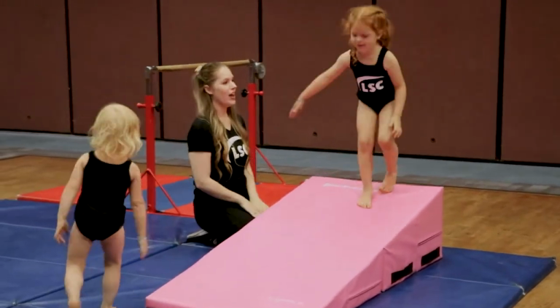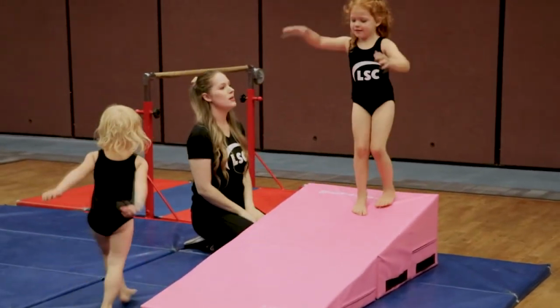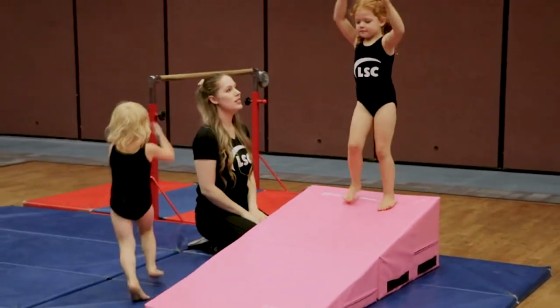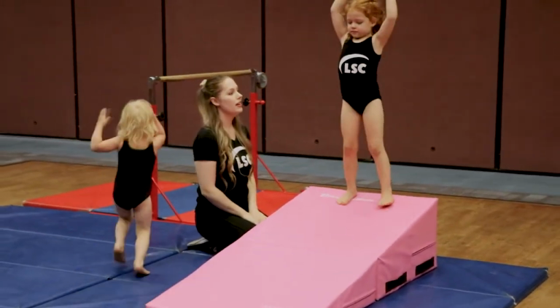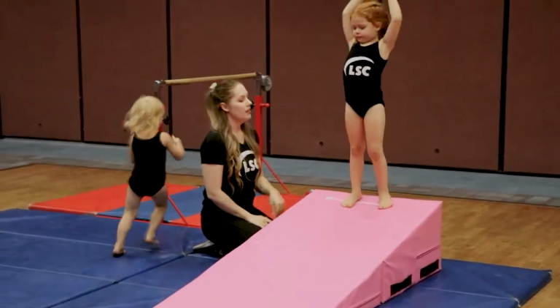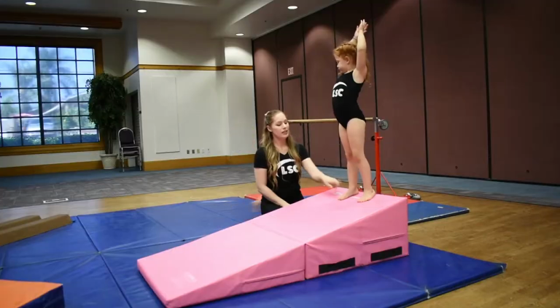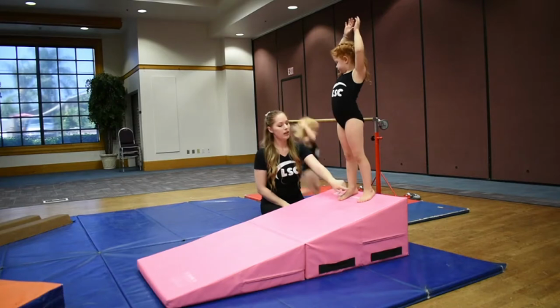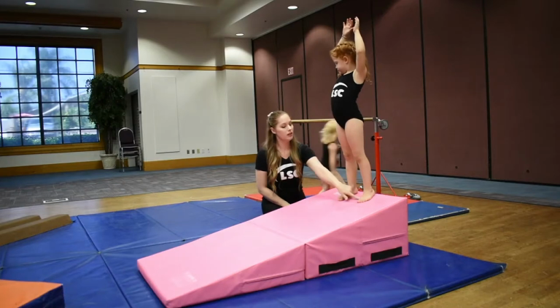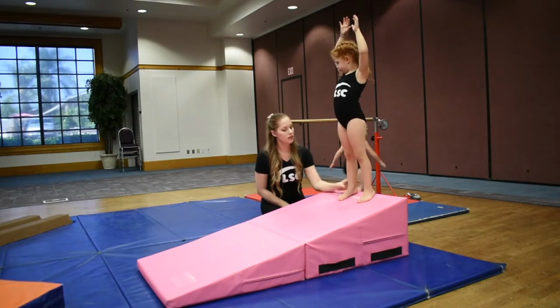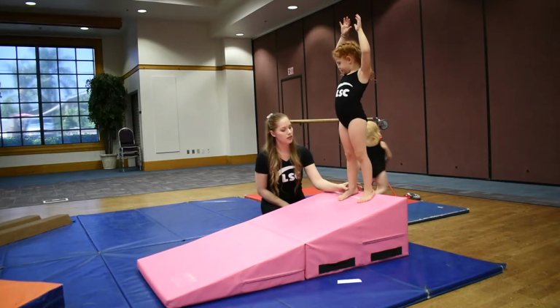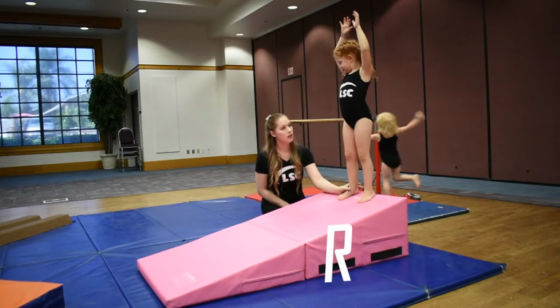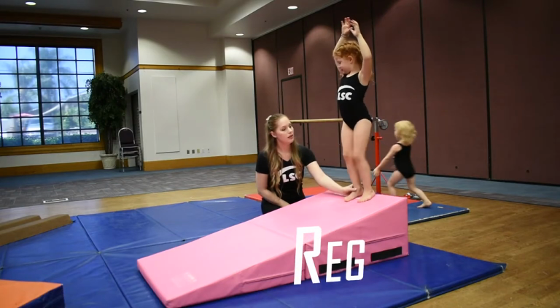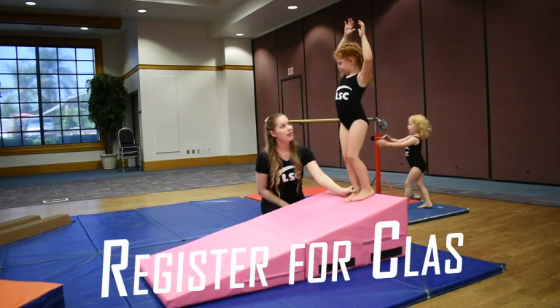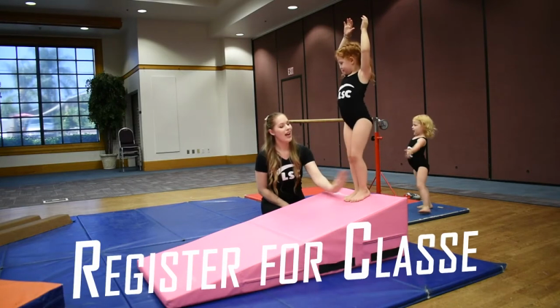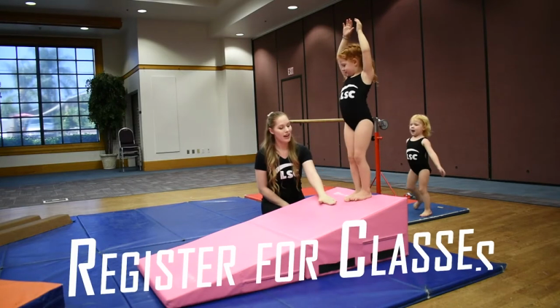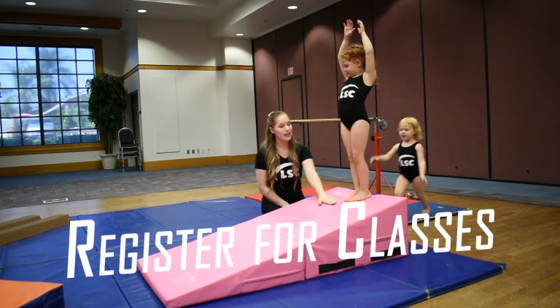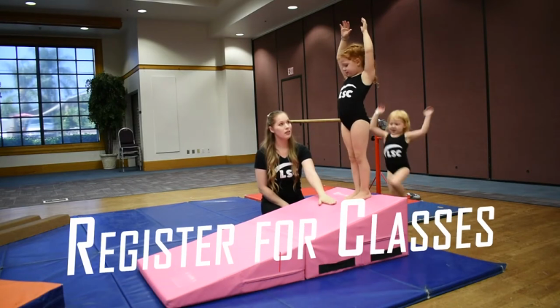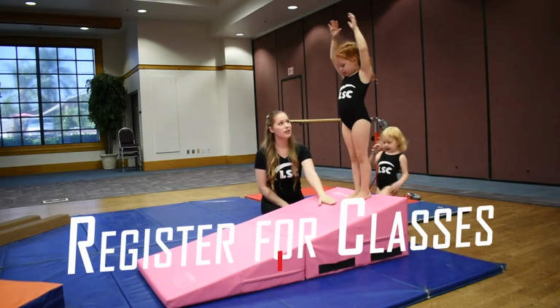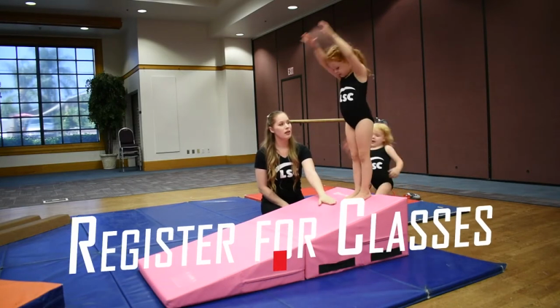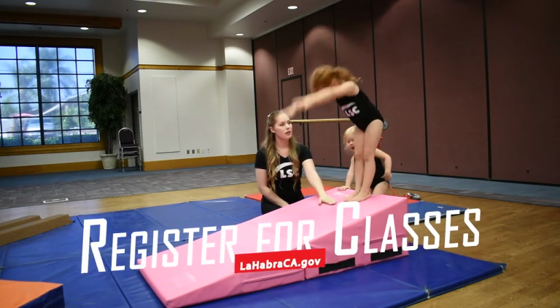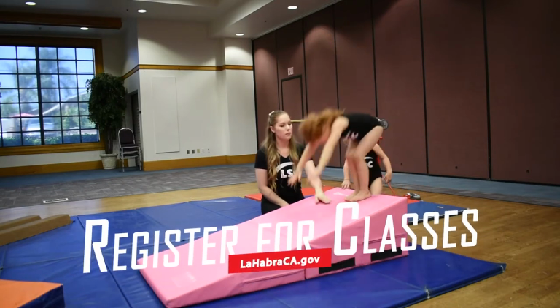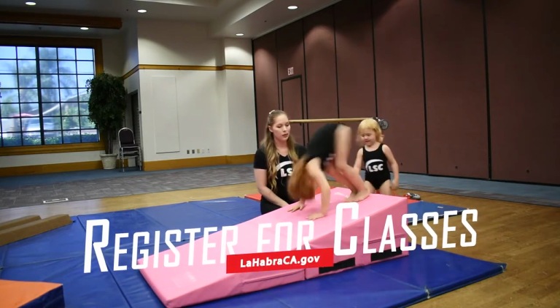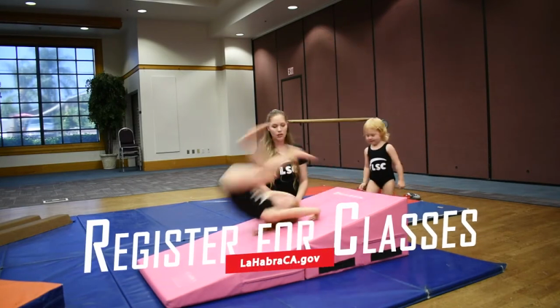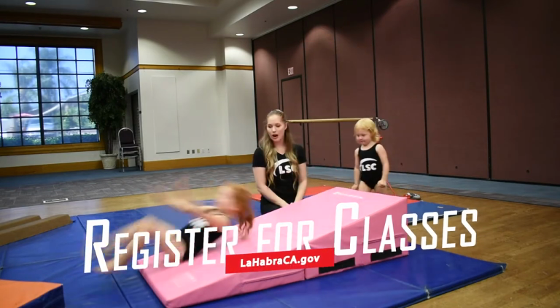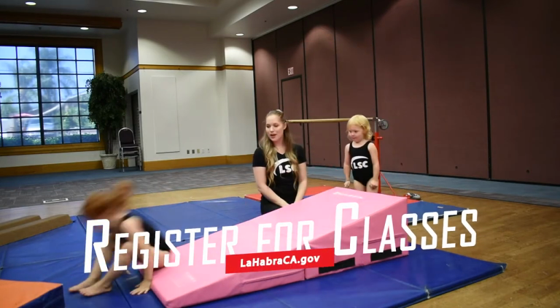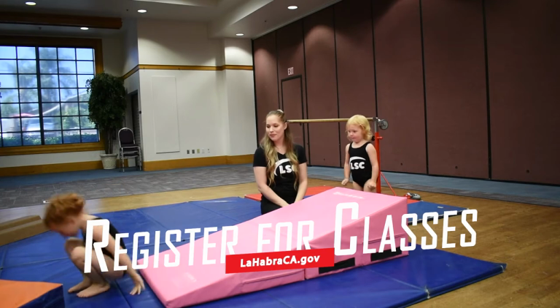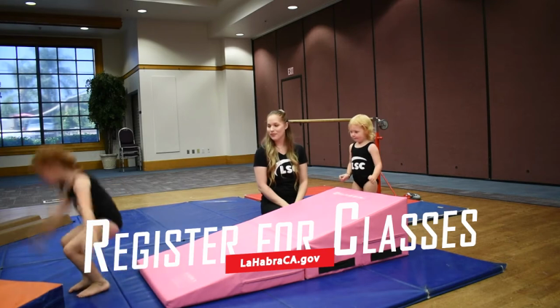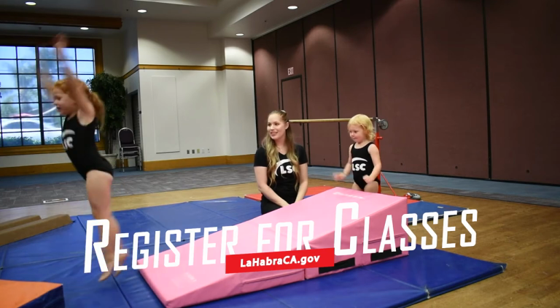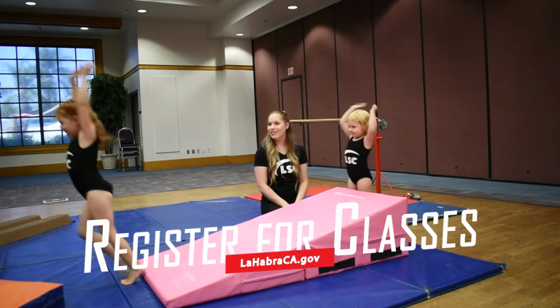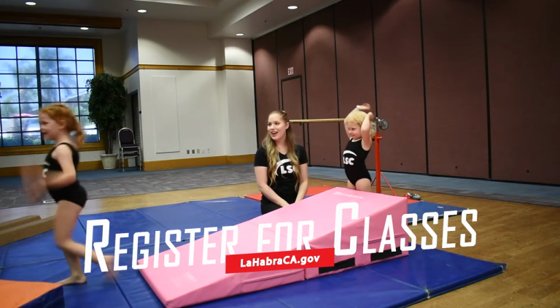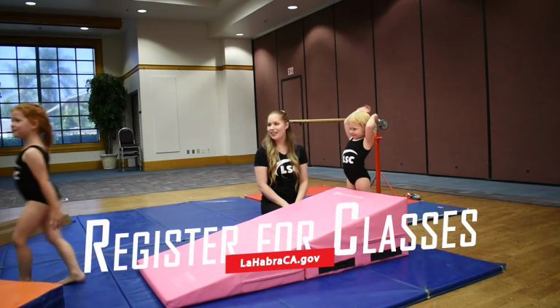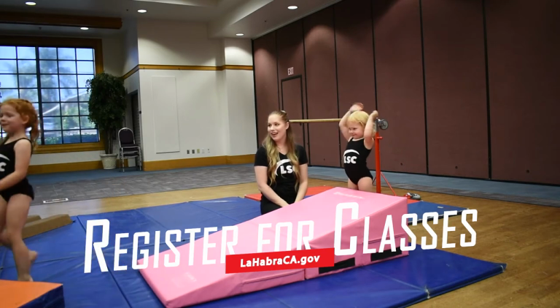Okay, arms up over there. Feet together. And hands down. Big roll. Arms up. Very nice.